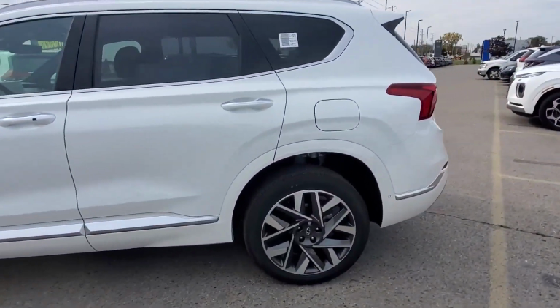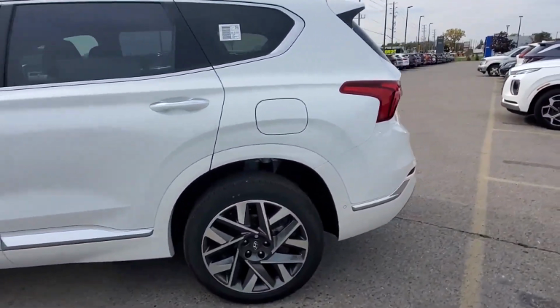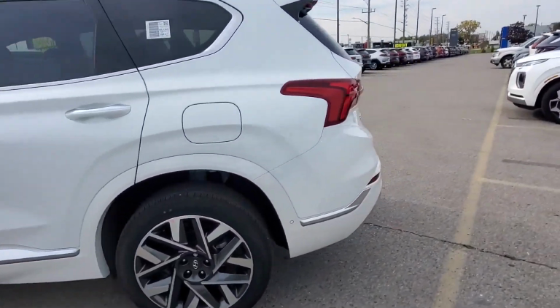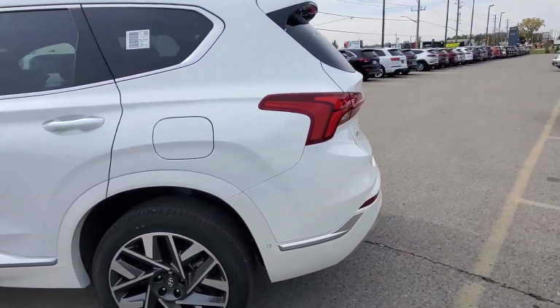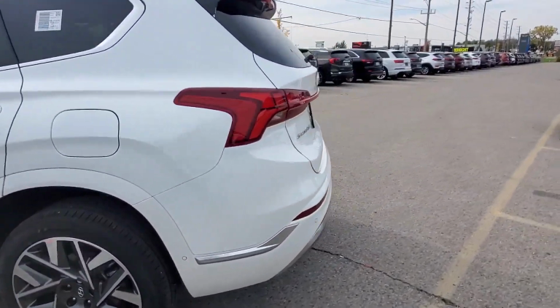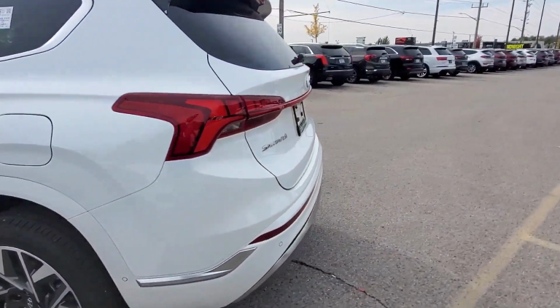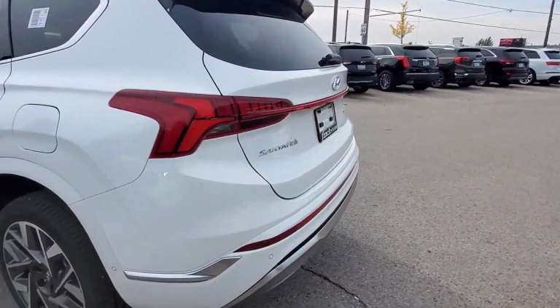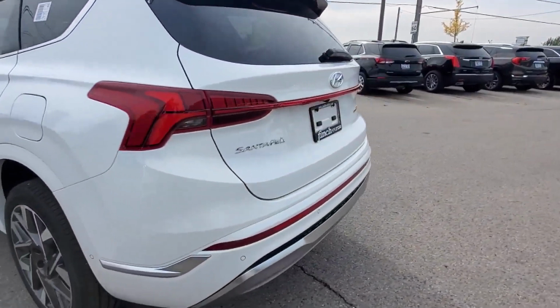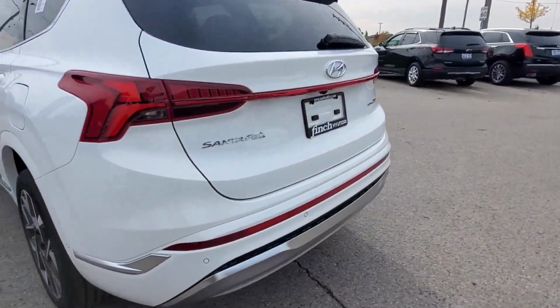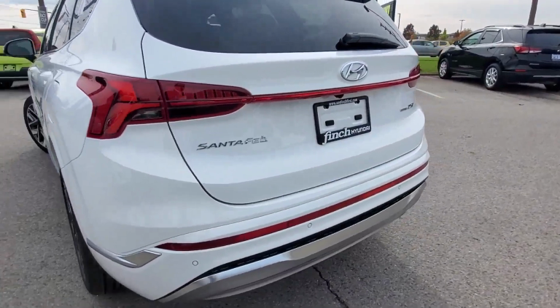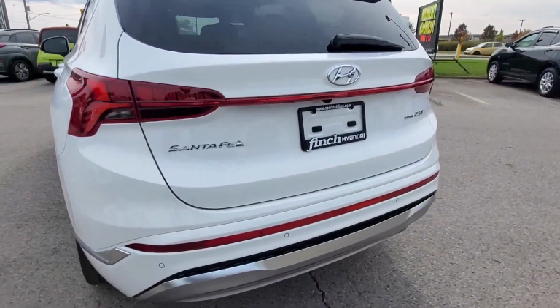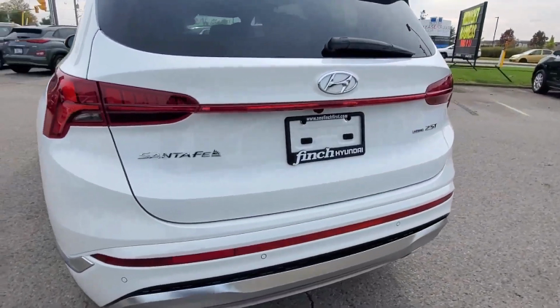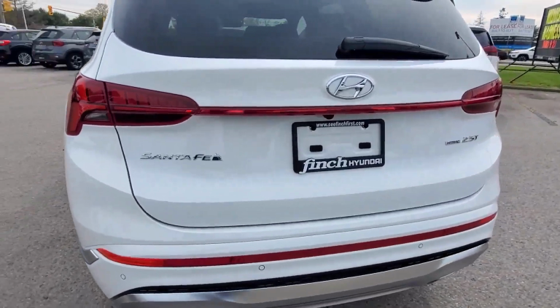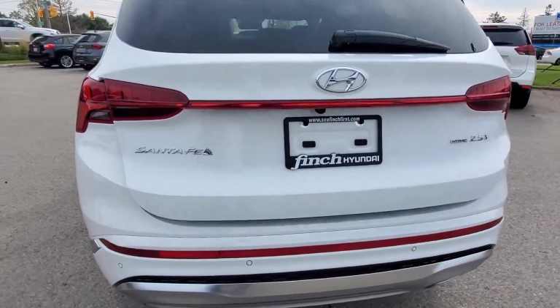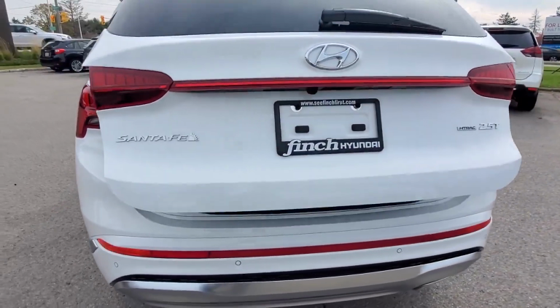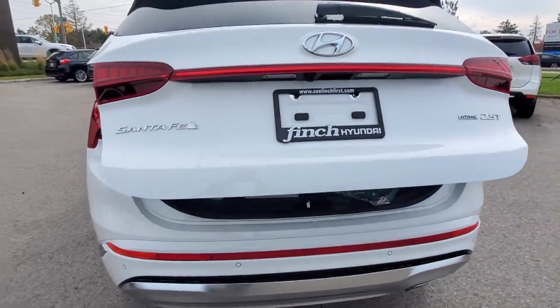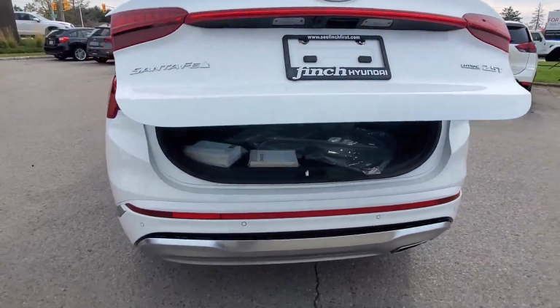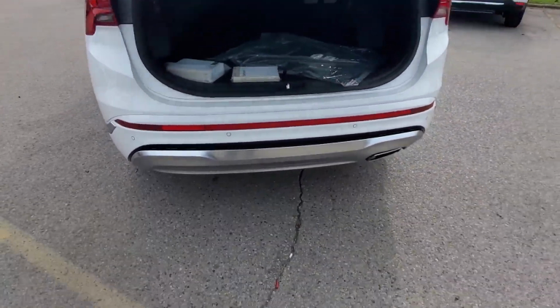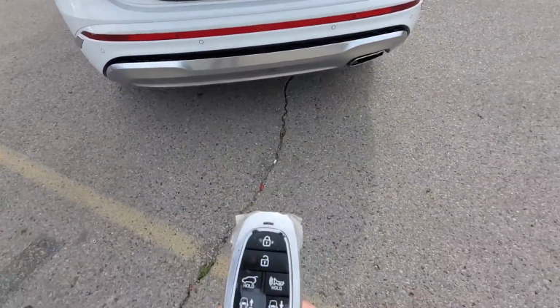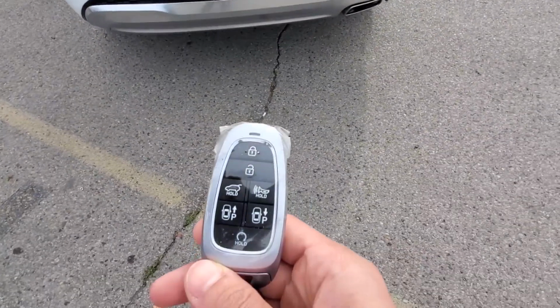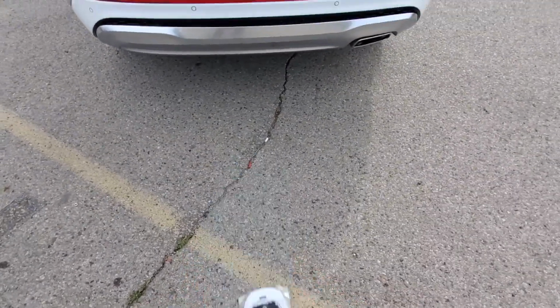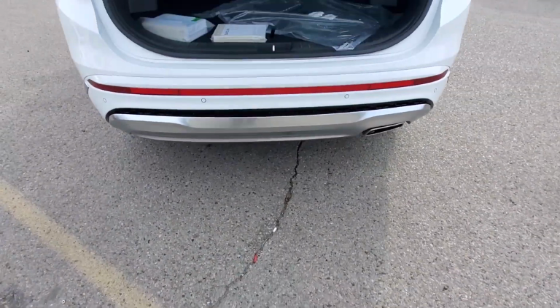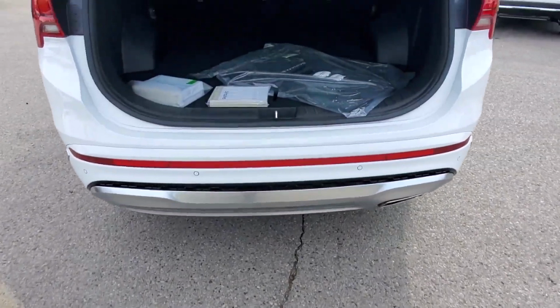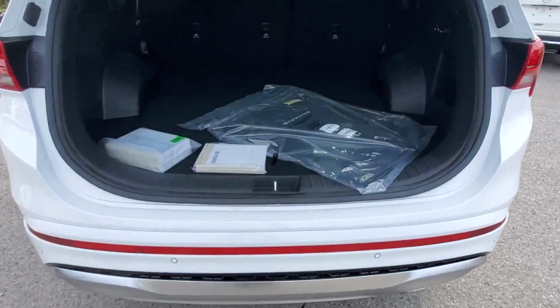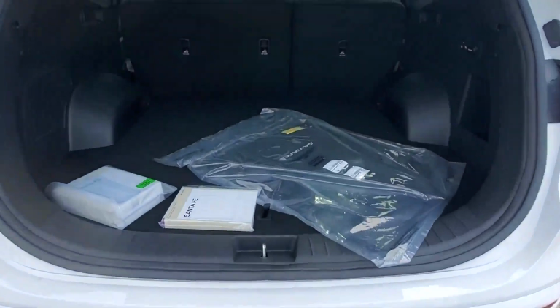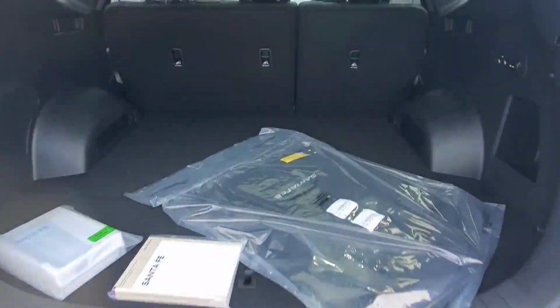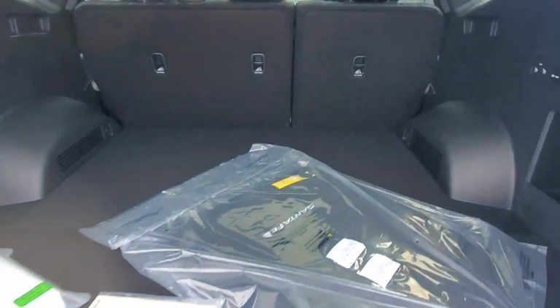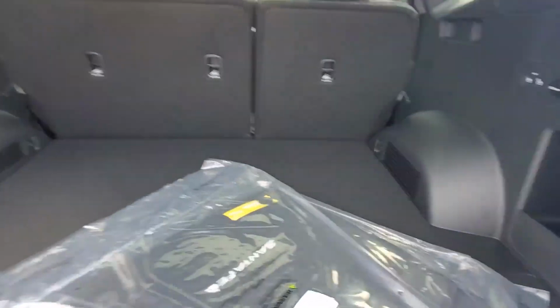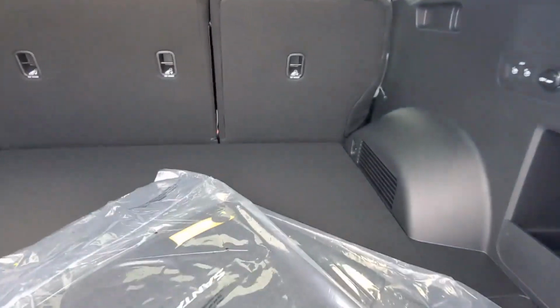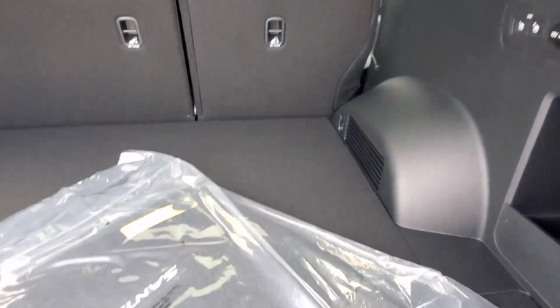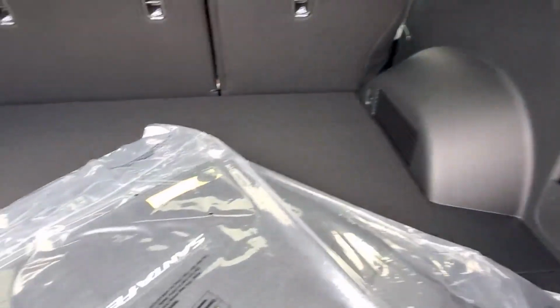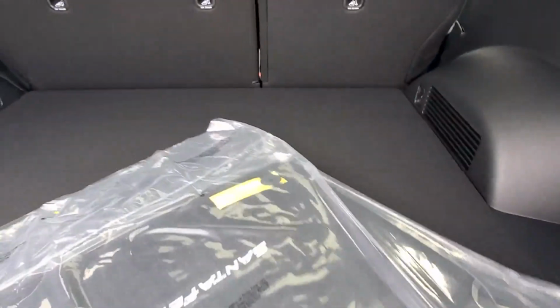Let me show you the trunk of this car. It has an automatic lift from the key fob right here. As you can see, it's very big and spacious.